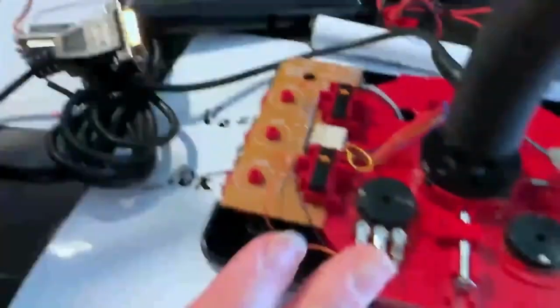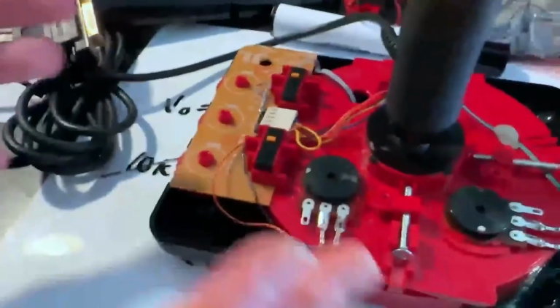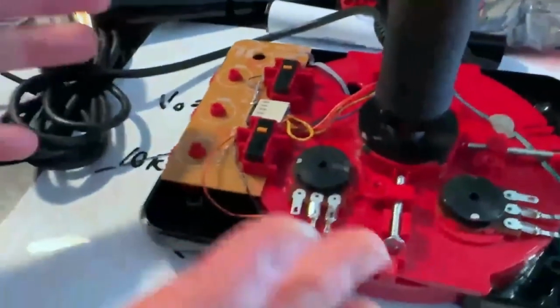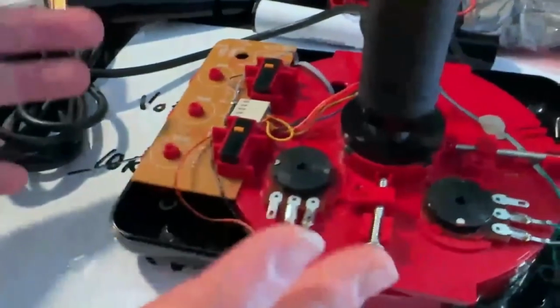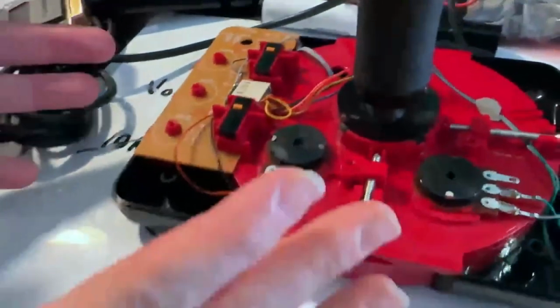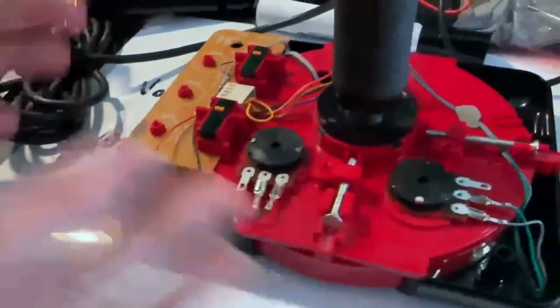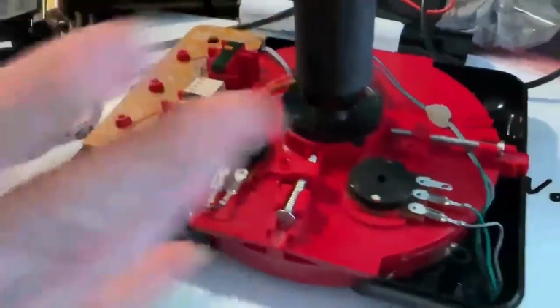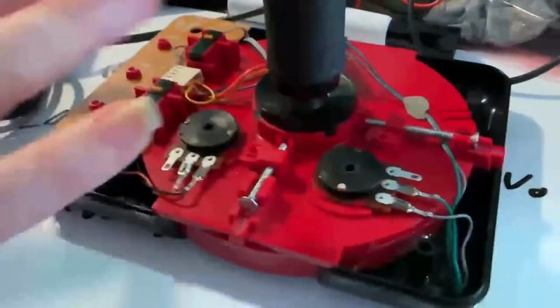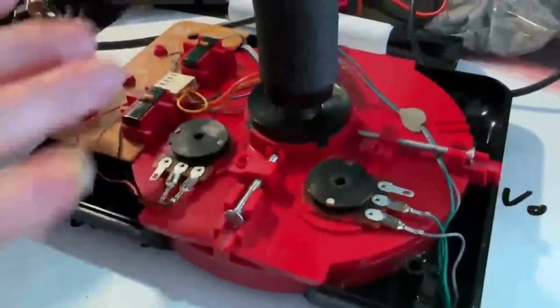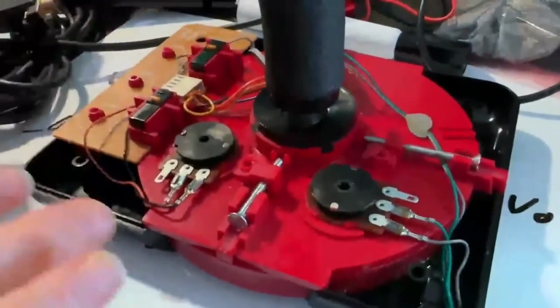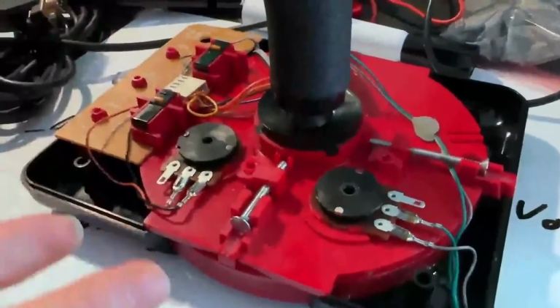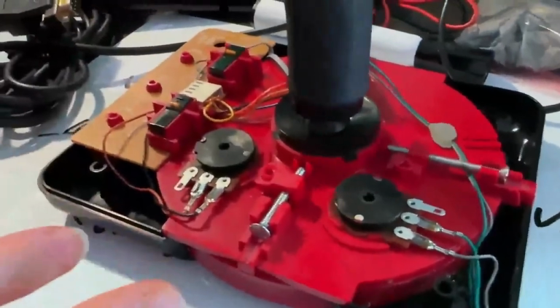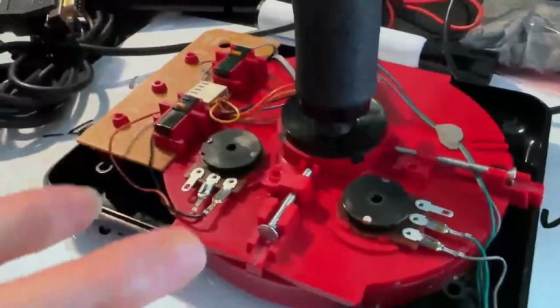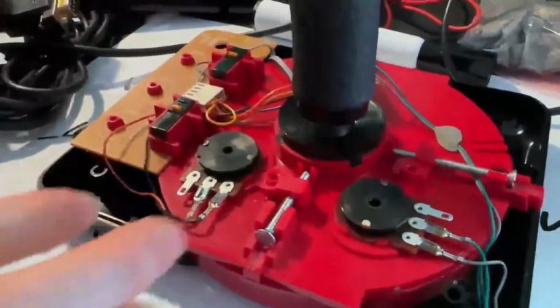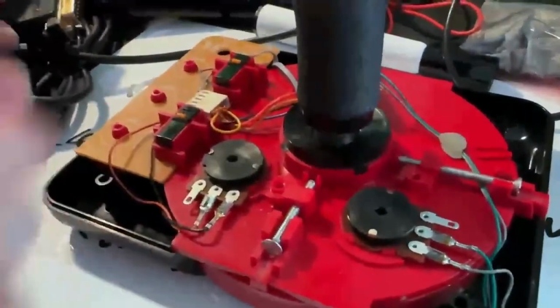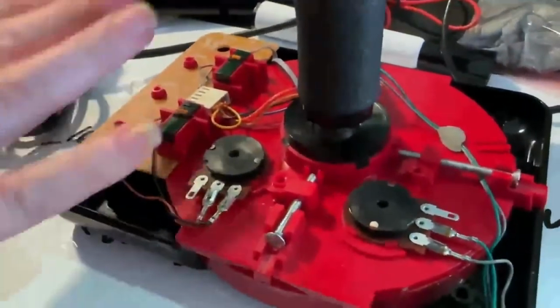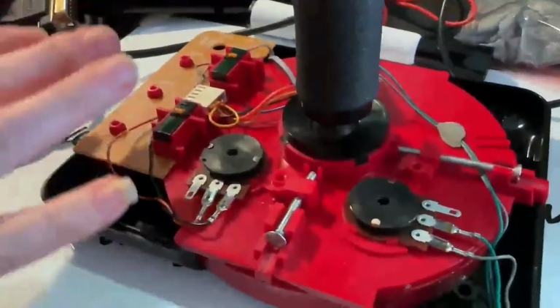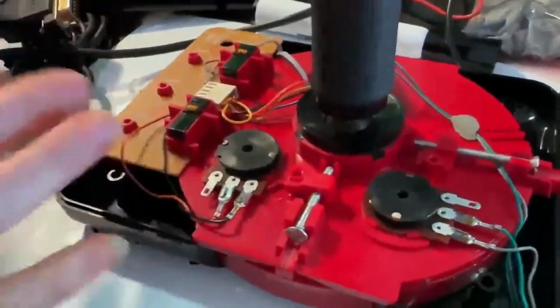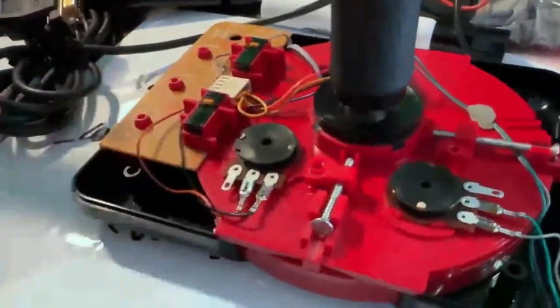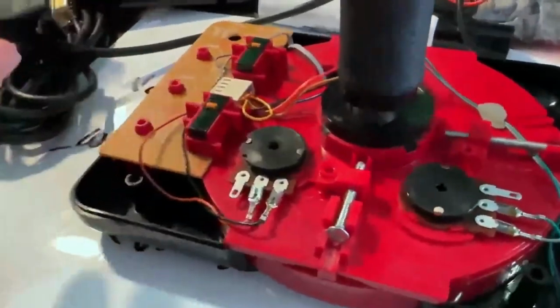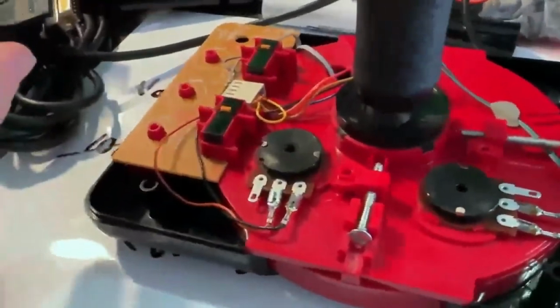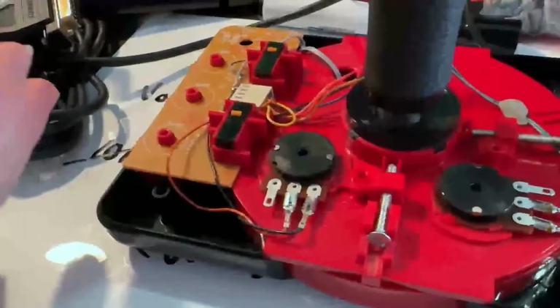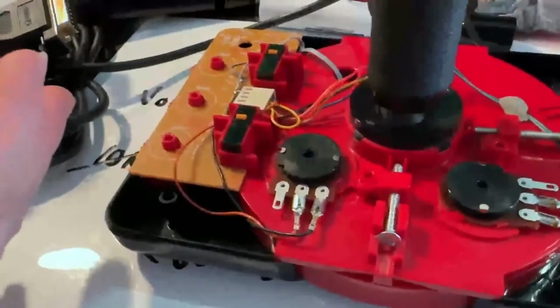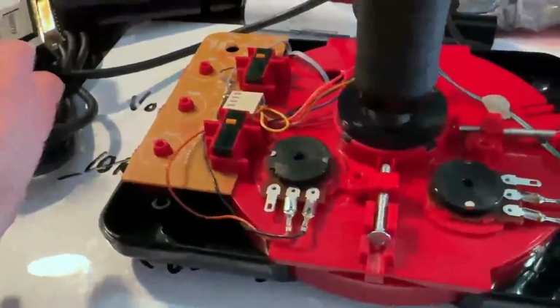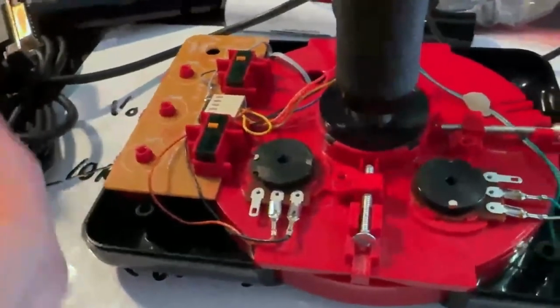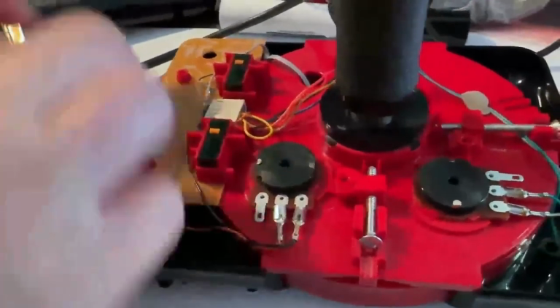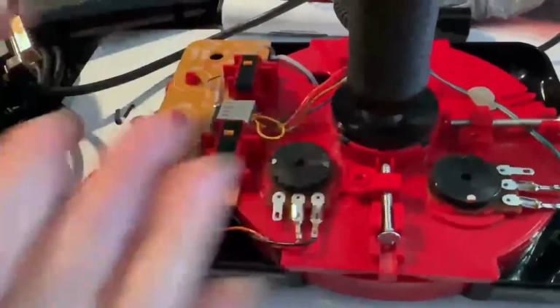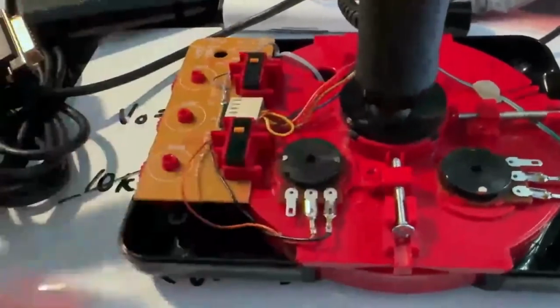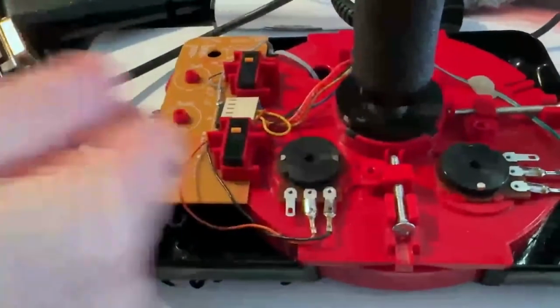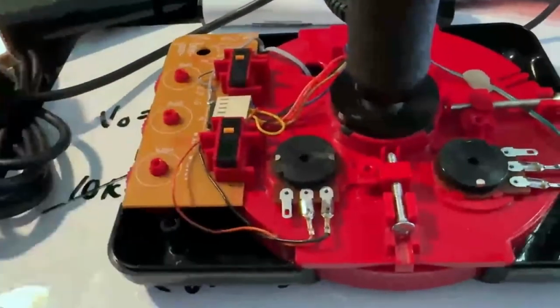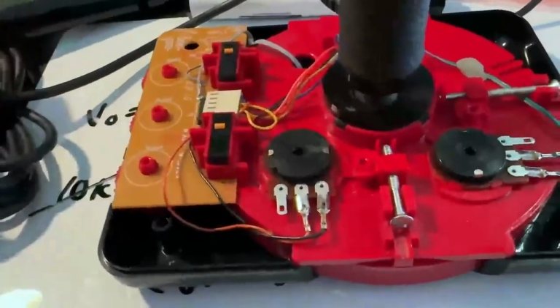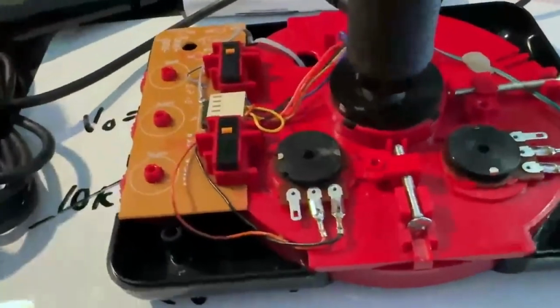I never actually had a PC joystick before — this was my first time messing with one. I just plugged it in and it wasn't working at first, so I took it apart because I wanted to trace everything out.